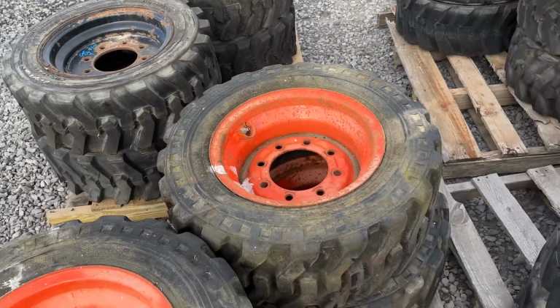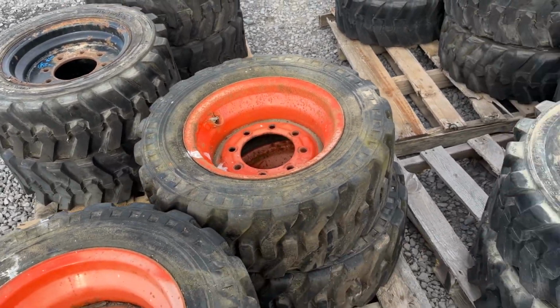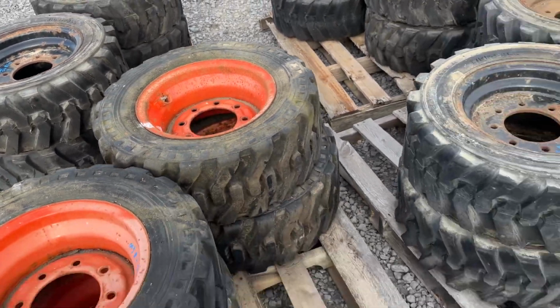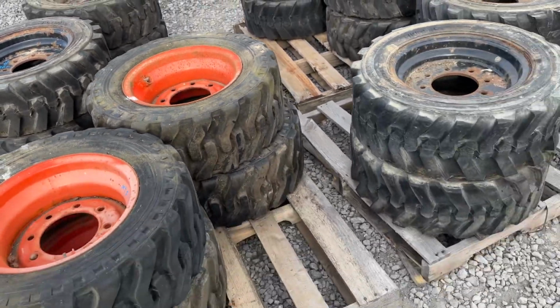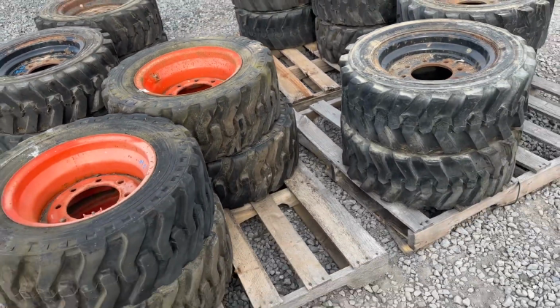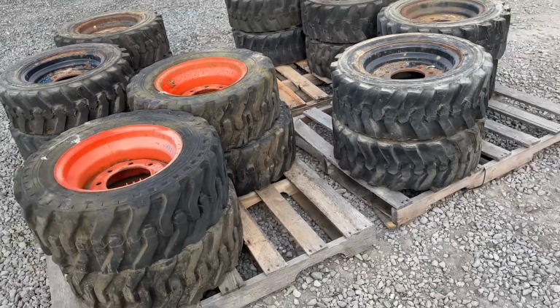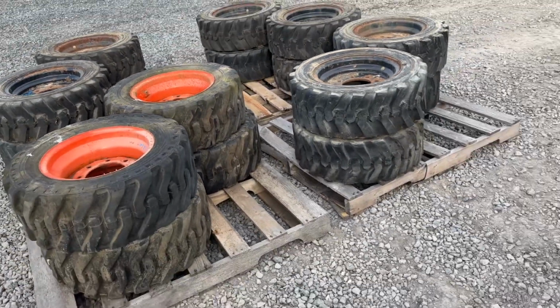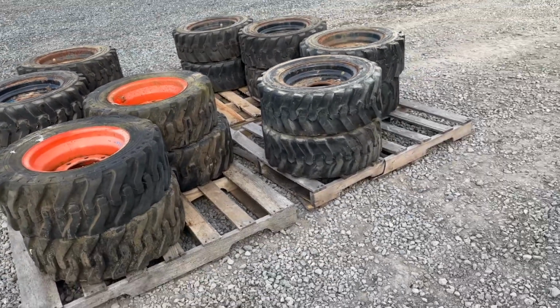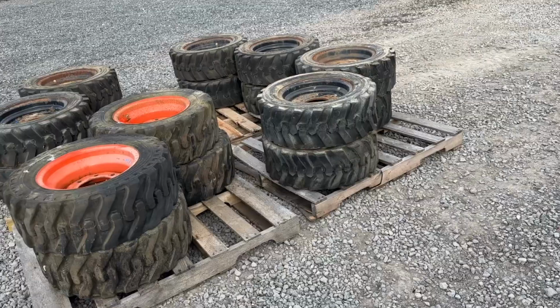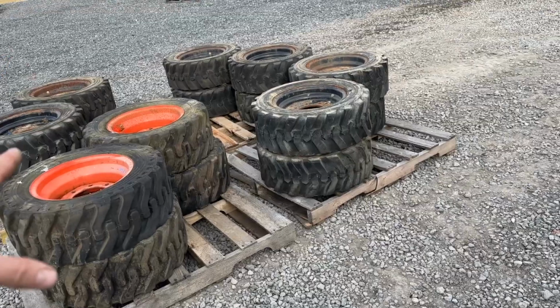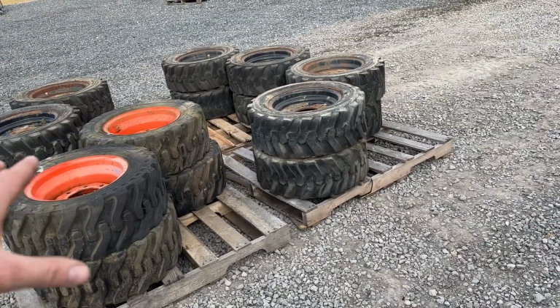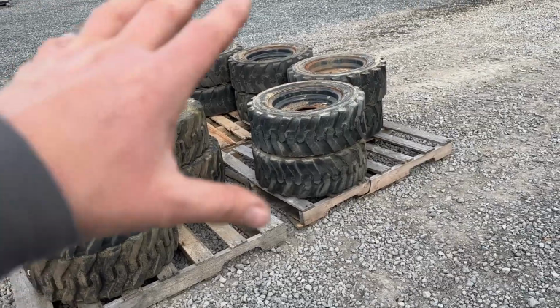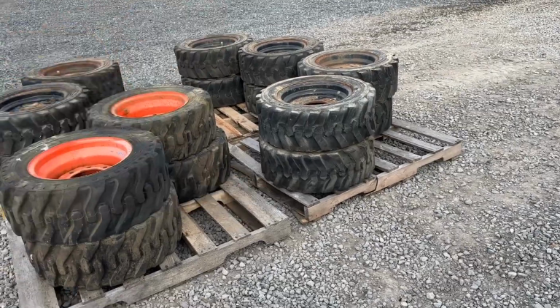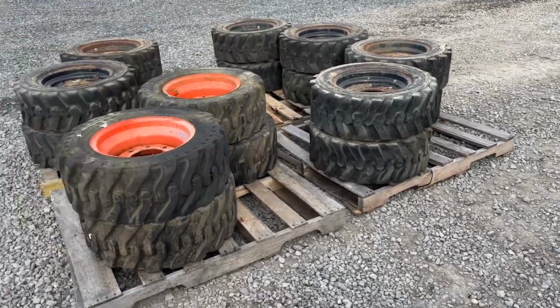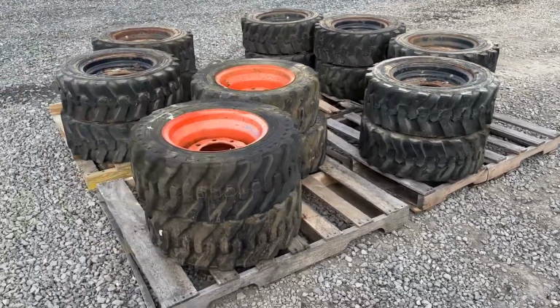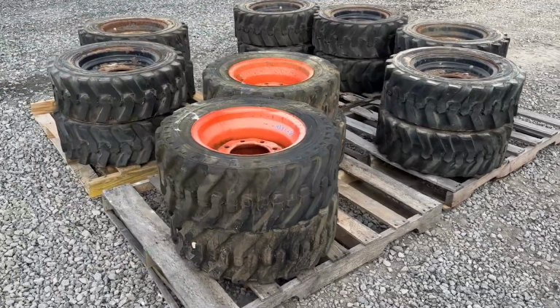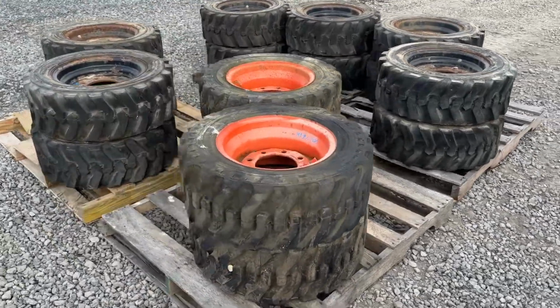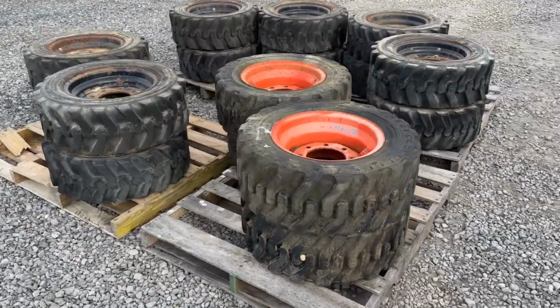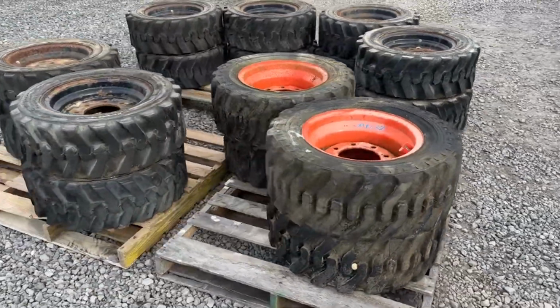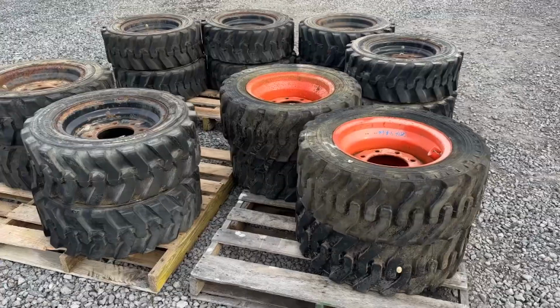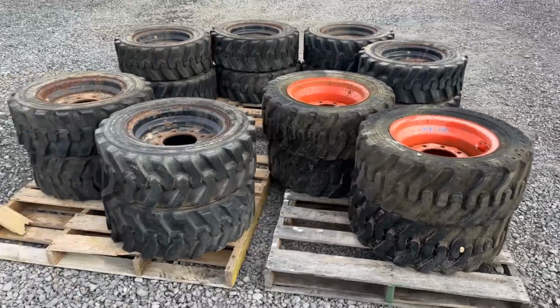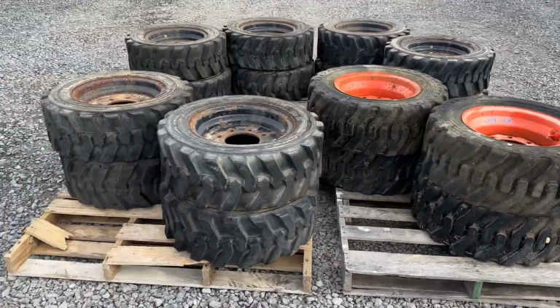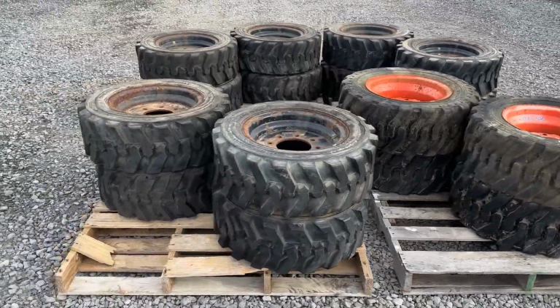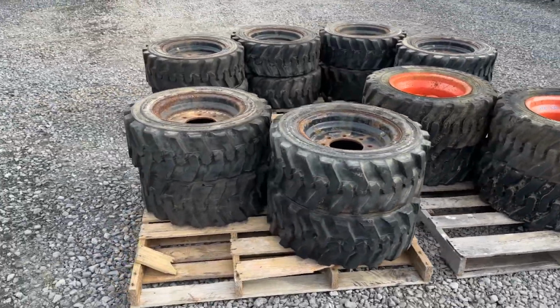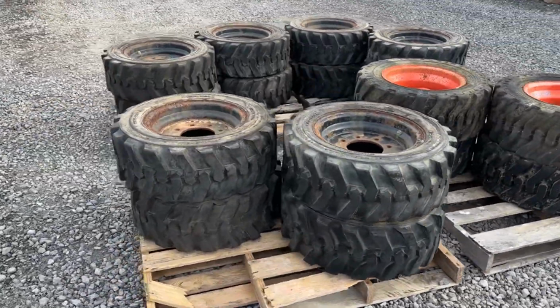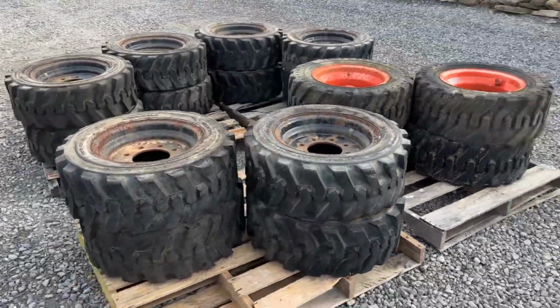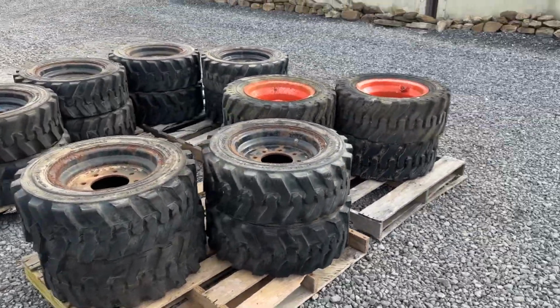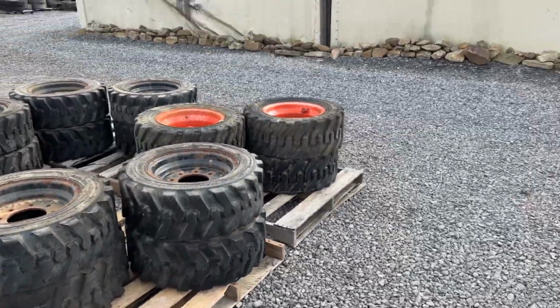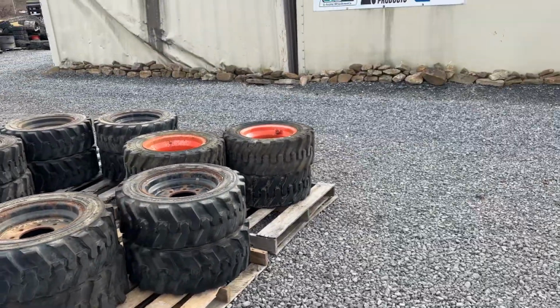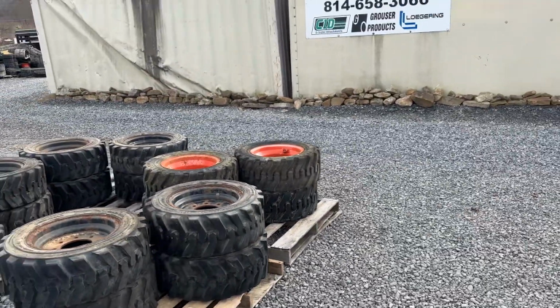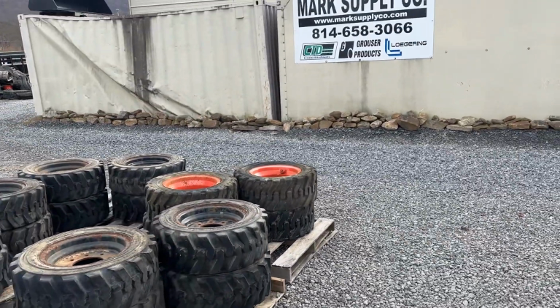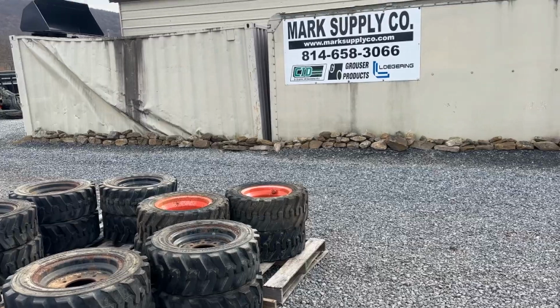Again, they were for those tracks. They are $644. We have four sets available. Any questions, call 814-658-3066. Come by and take a look. Have a good day, bye-bye.